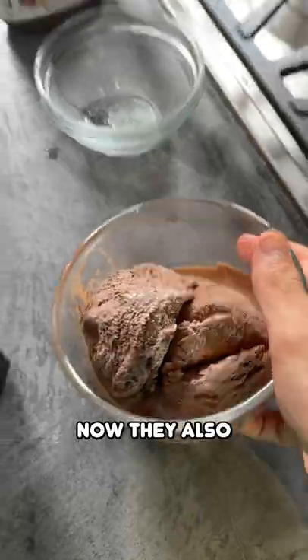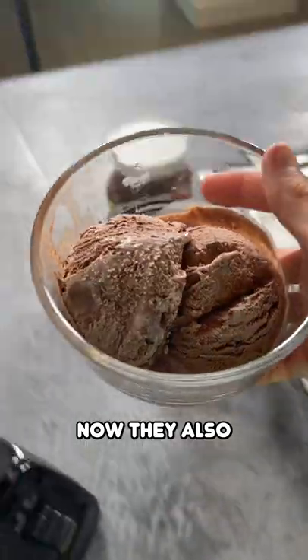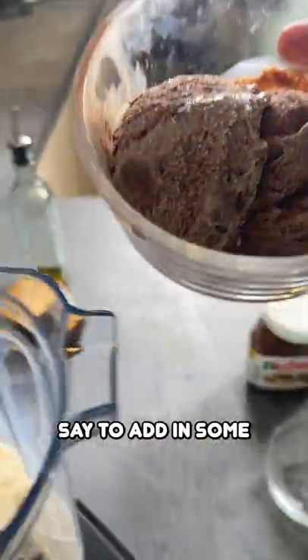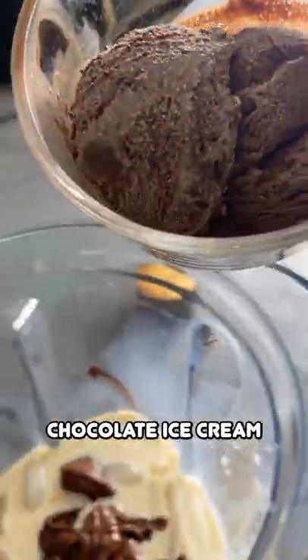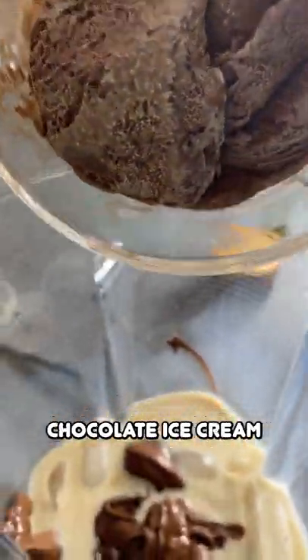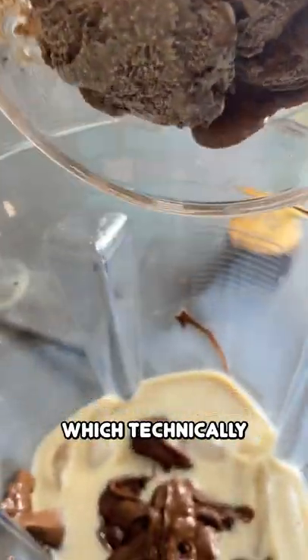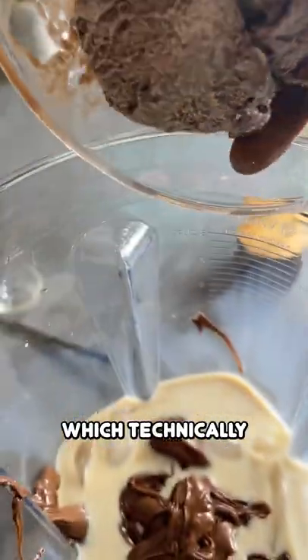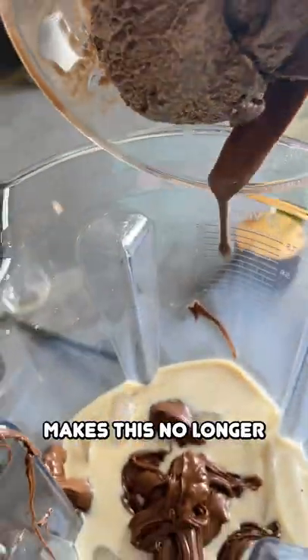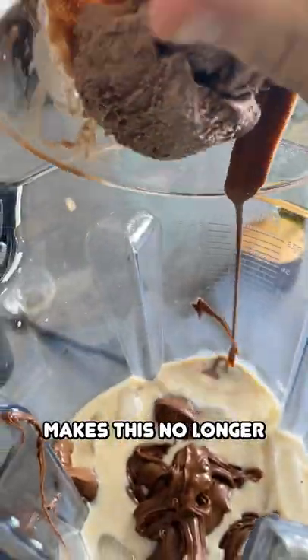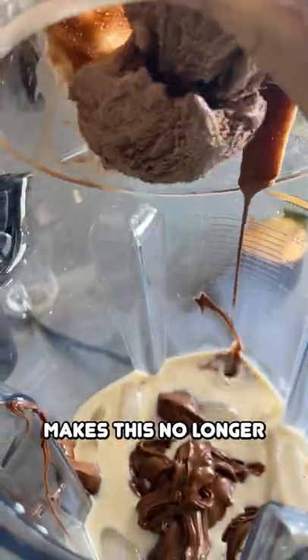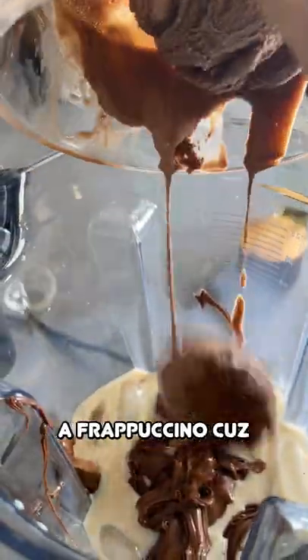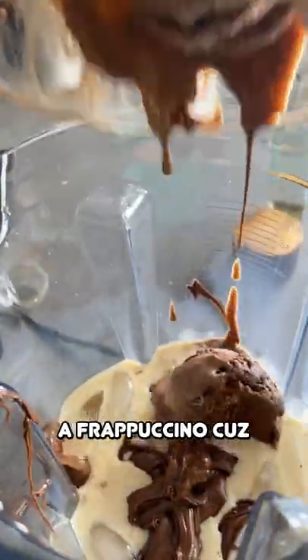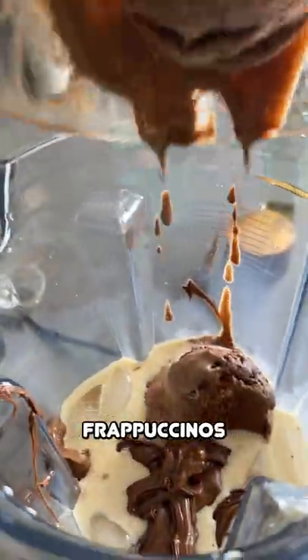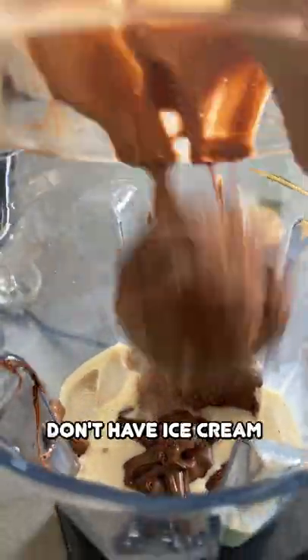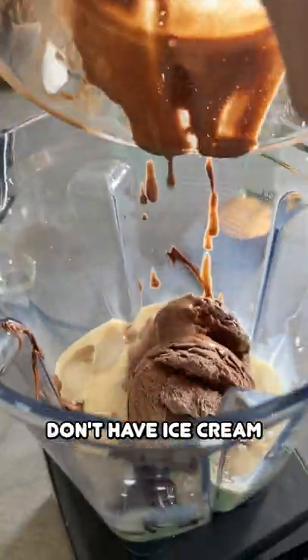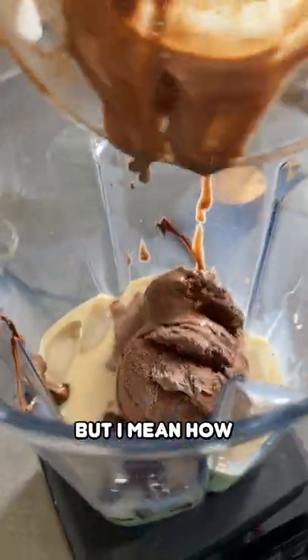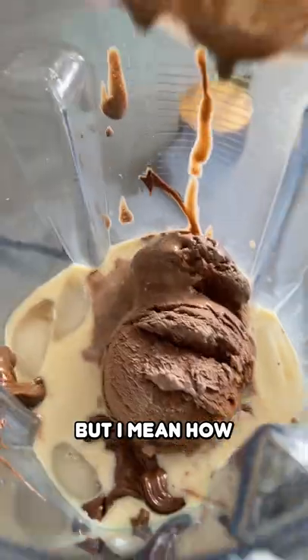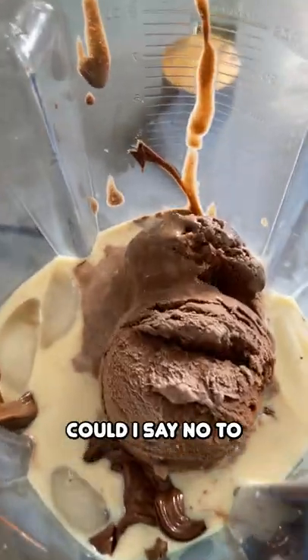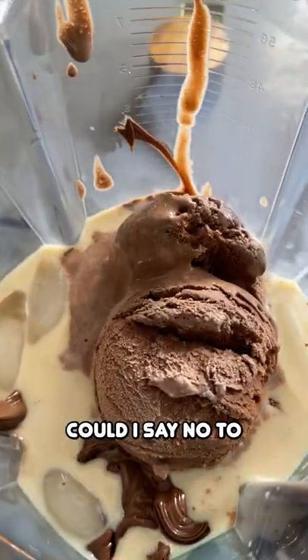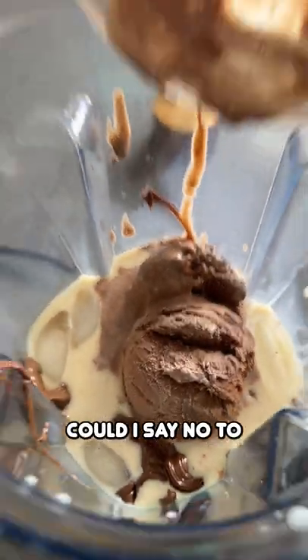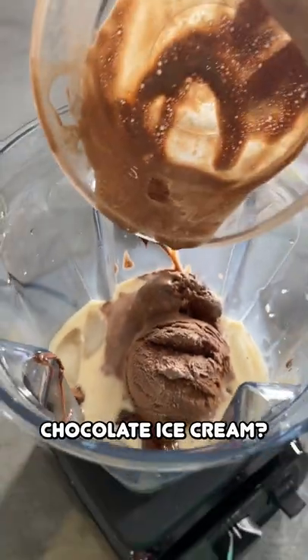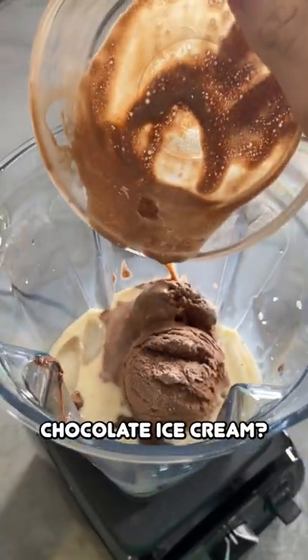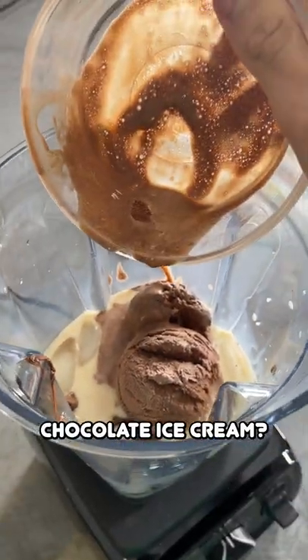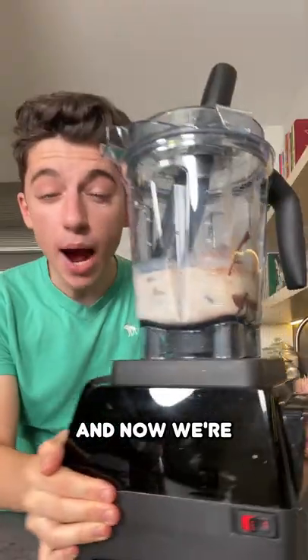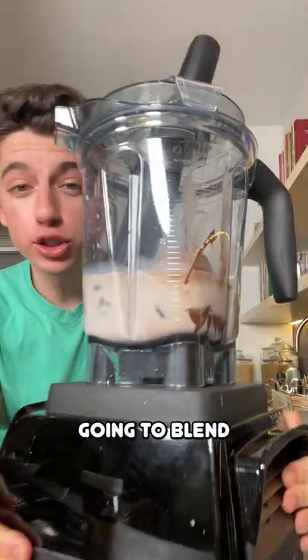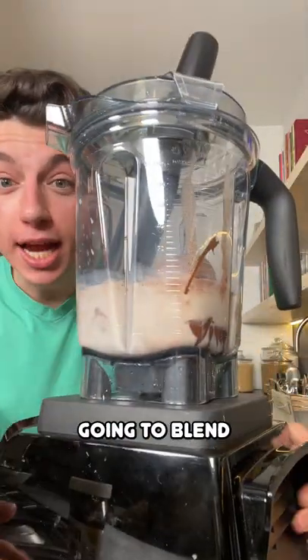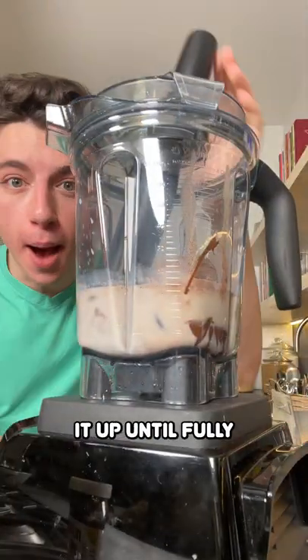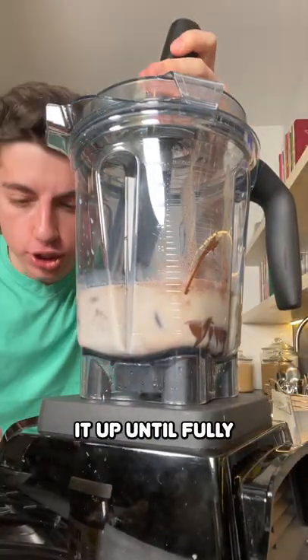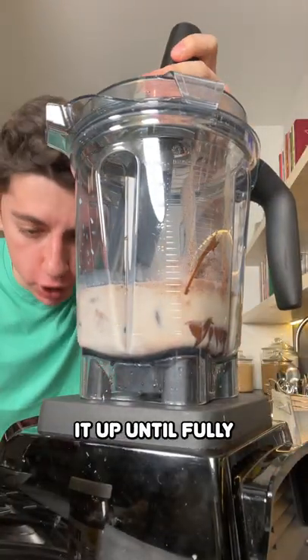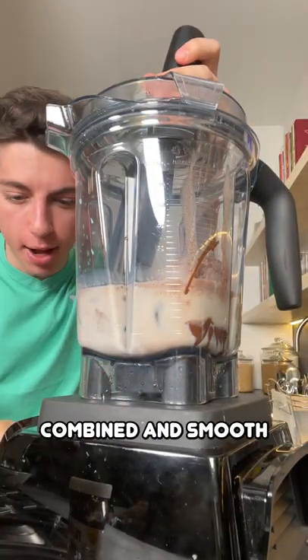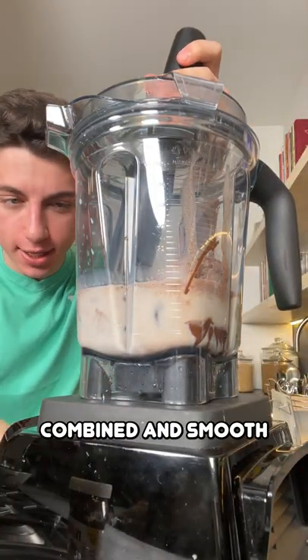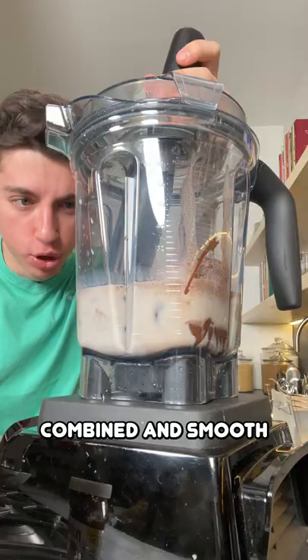They also say to add in some chocolate ice cream, which technically makes this no longer a frappuccino because a frappuccino is done without ice cream — but how could I say no to chocolate ice cream? Now we're going to blend it up until fully combined and smooth.